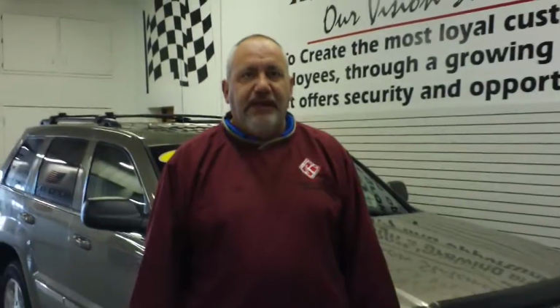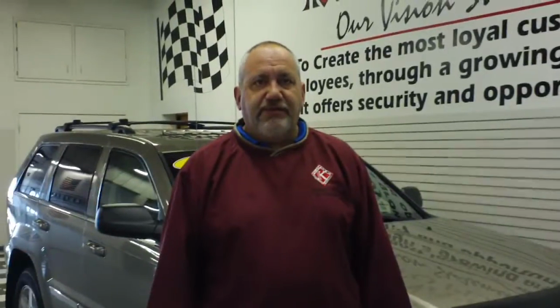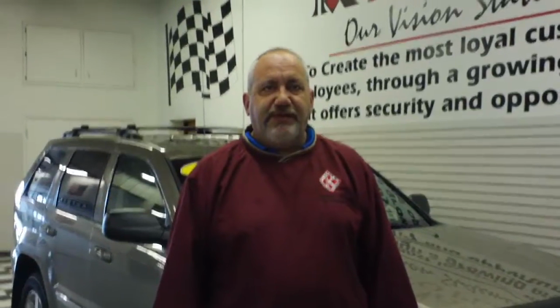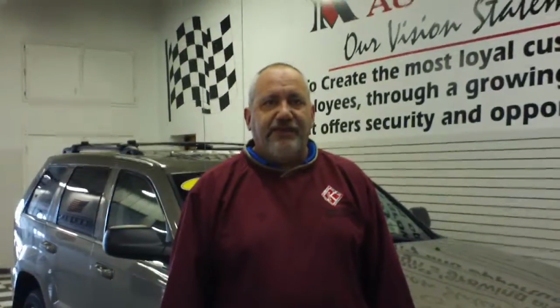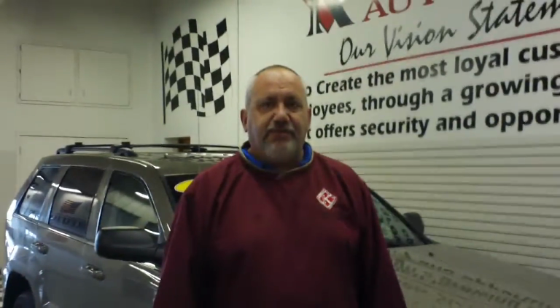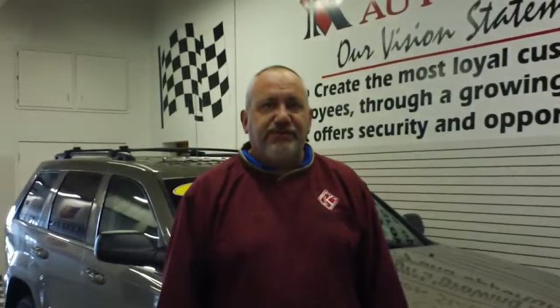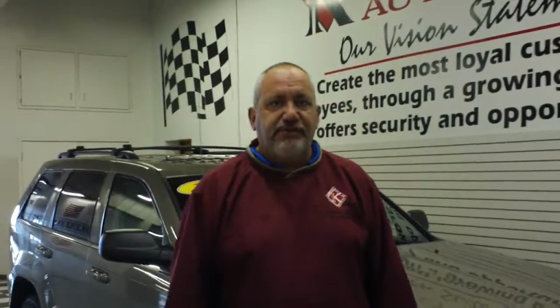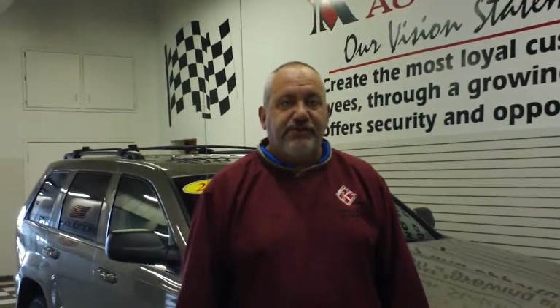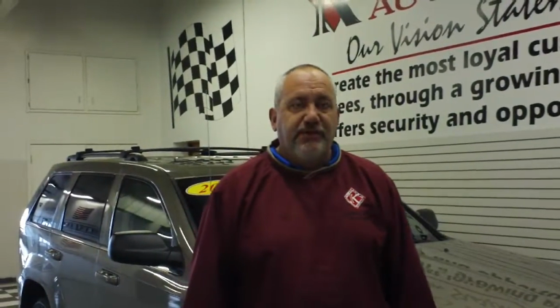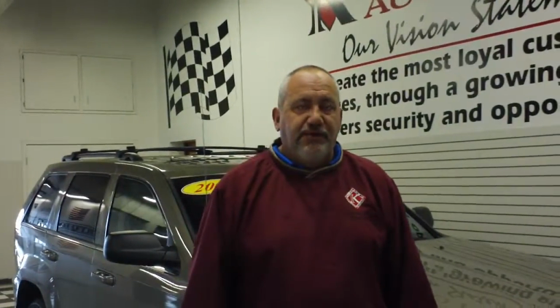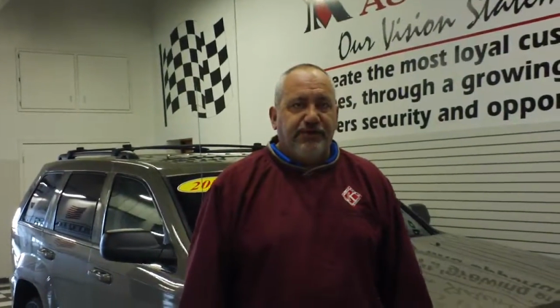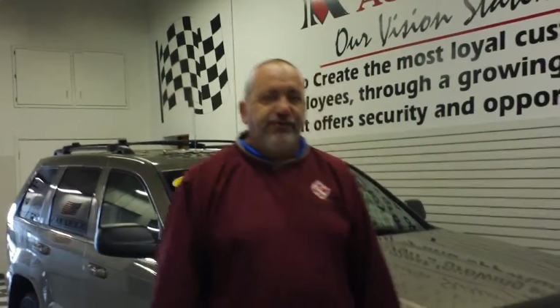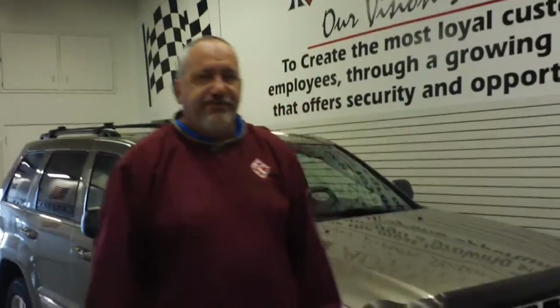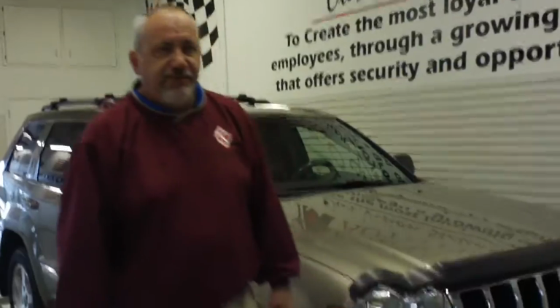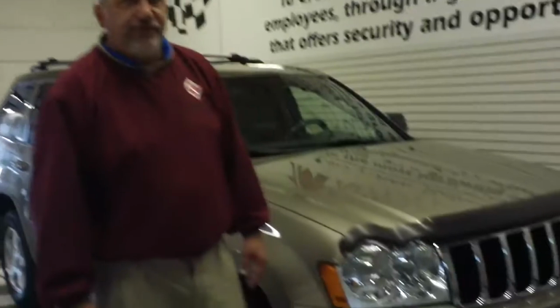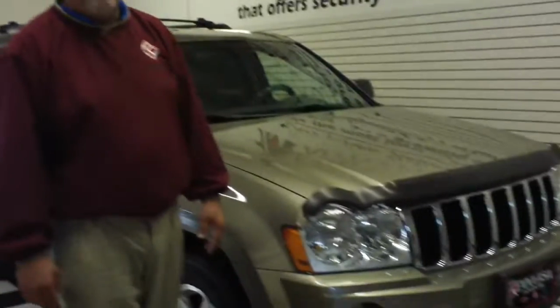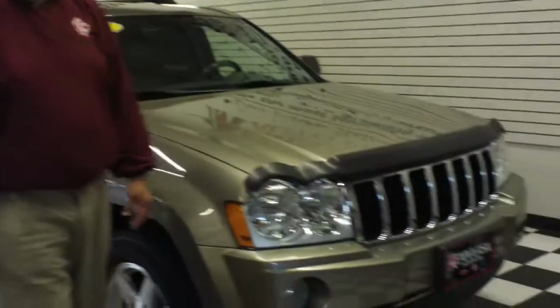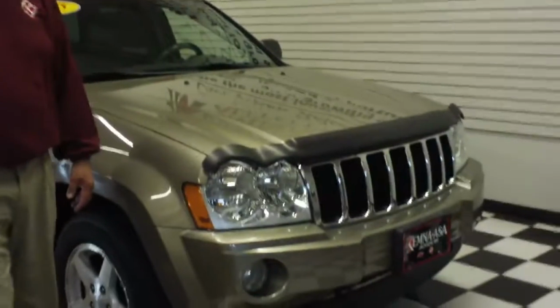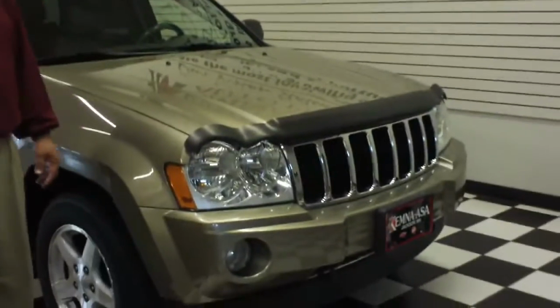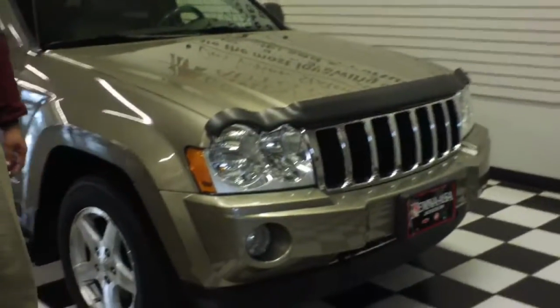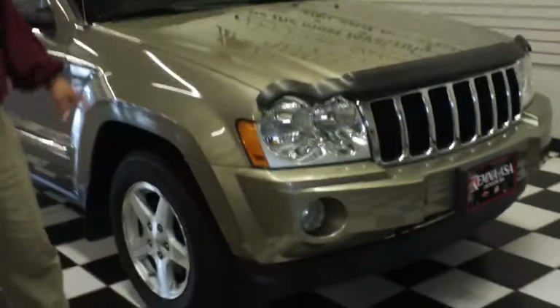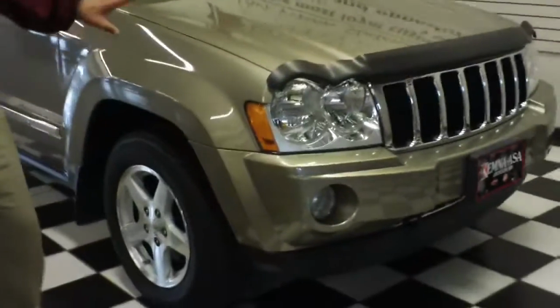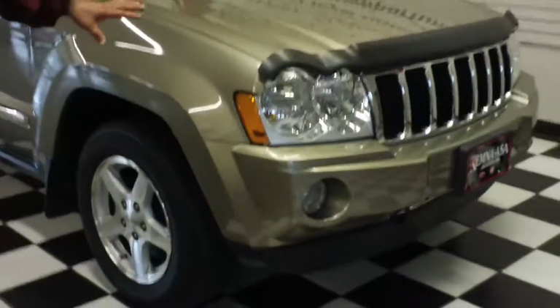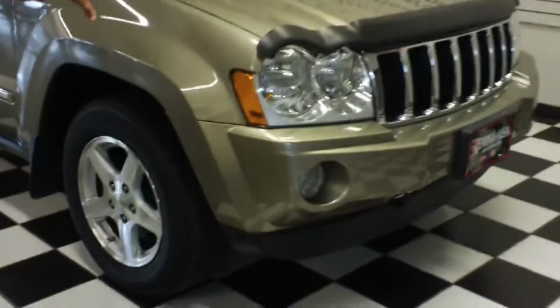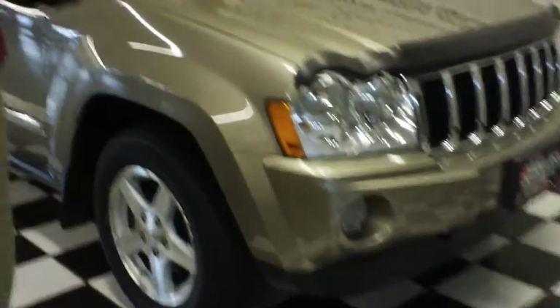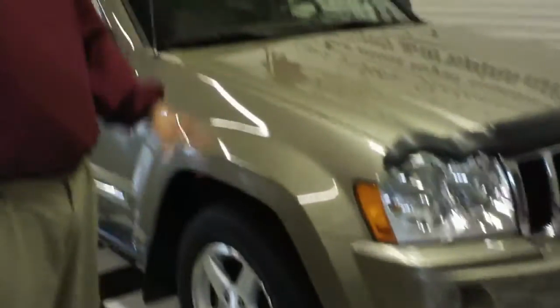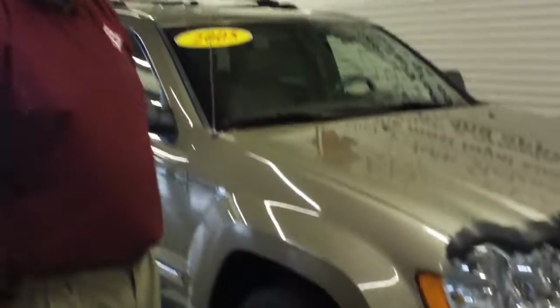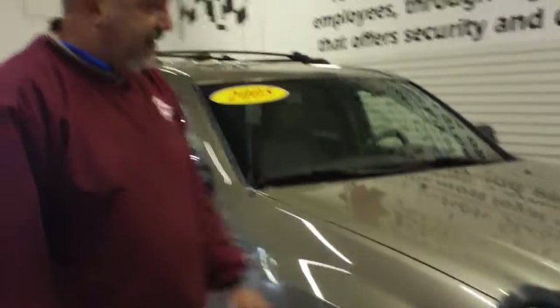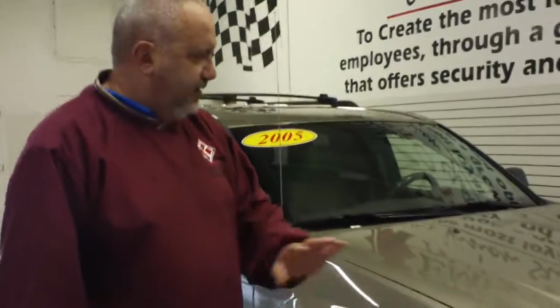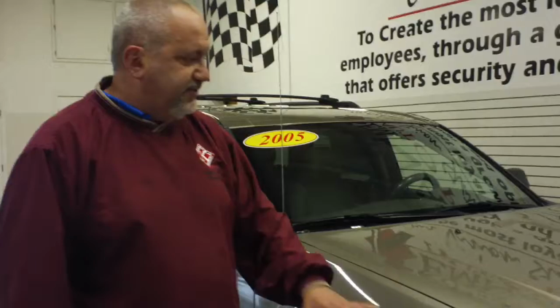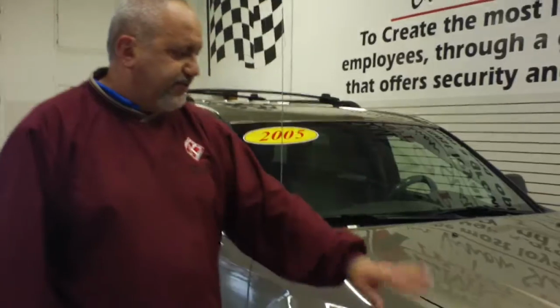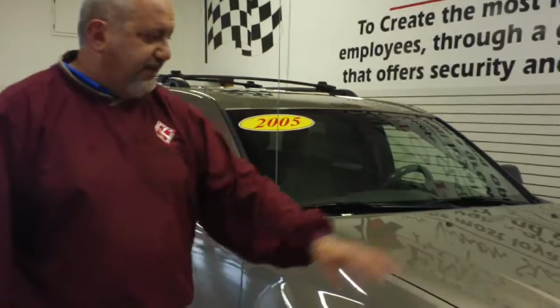Hi, I'm David Cromity of Chemna Auto Plaza in Jackson, Minnesota. I want to show you this 2005 Jeep Grand Cherokee Limited. We sold it here new, traded it back in again — tons of features on it.